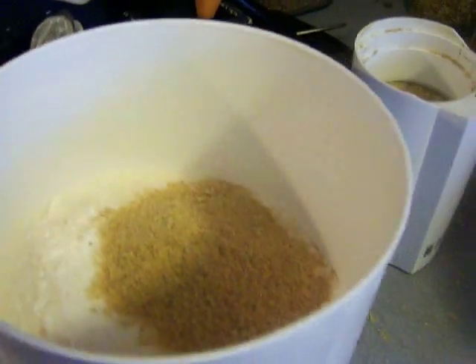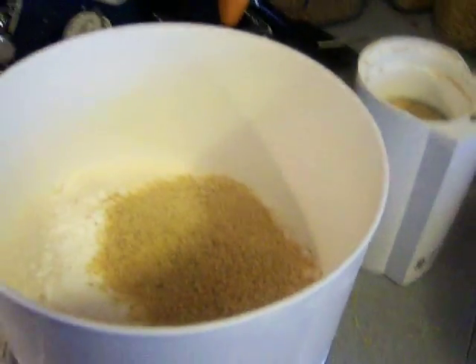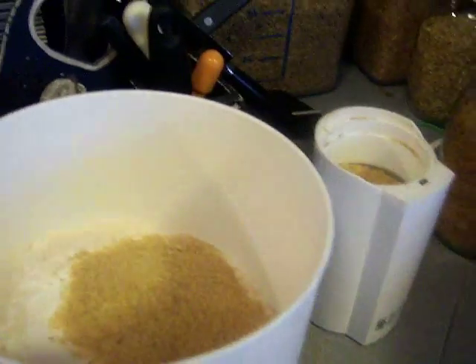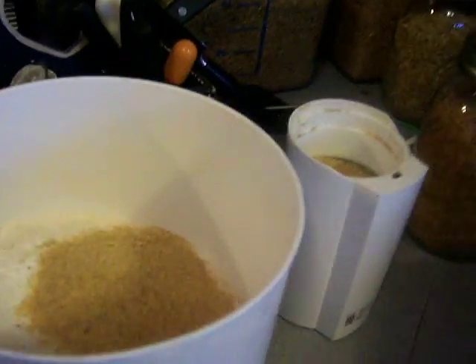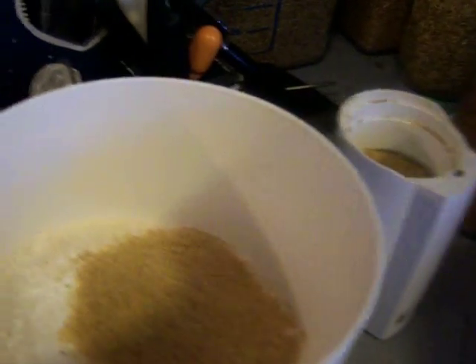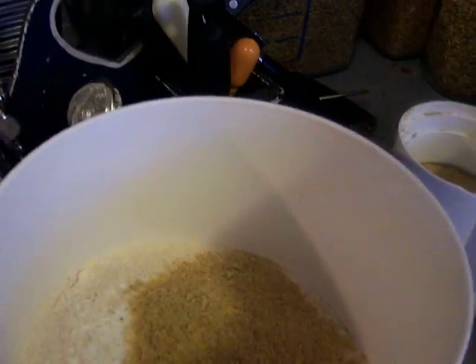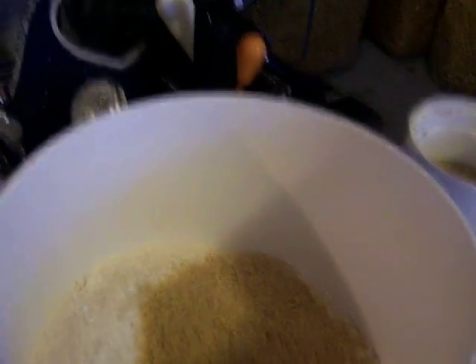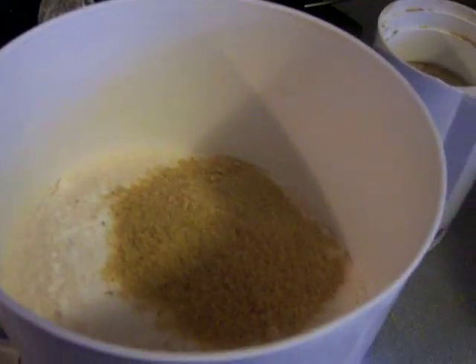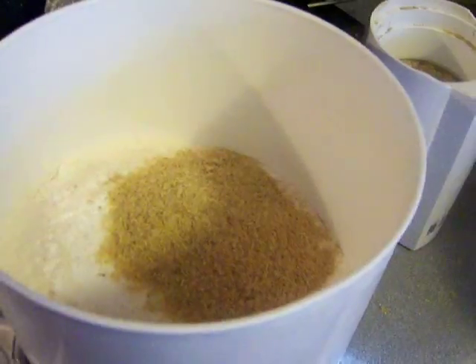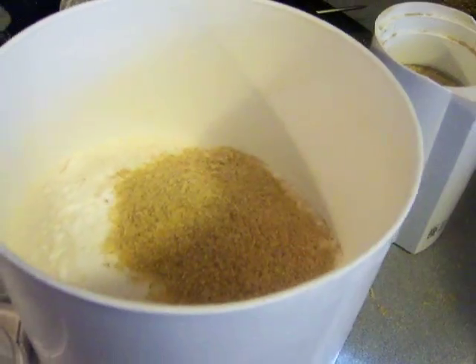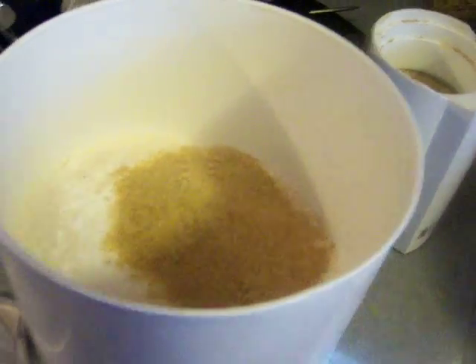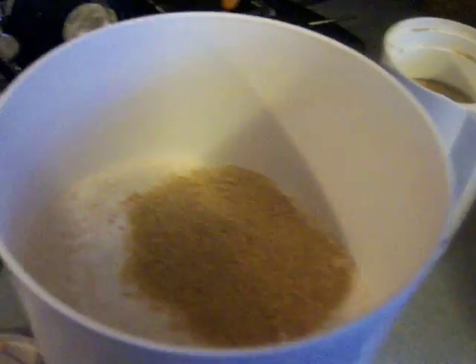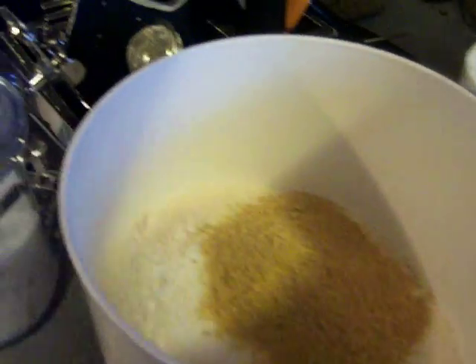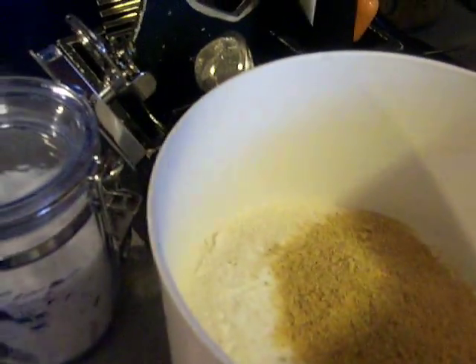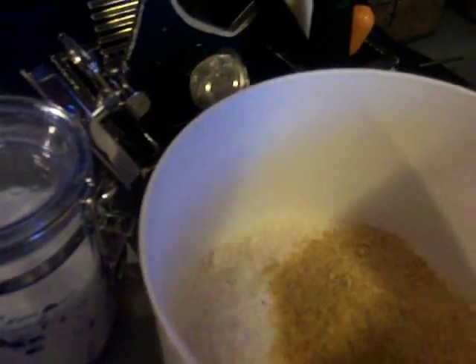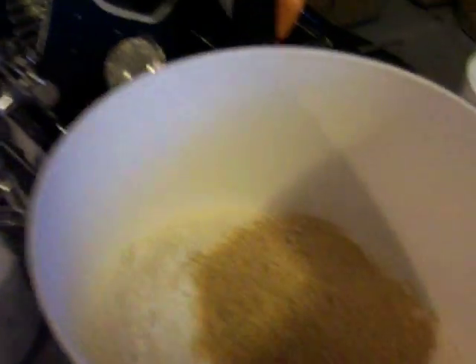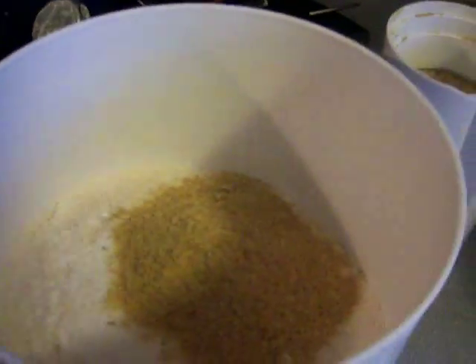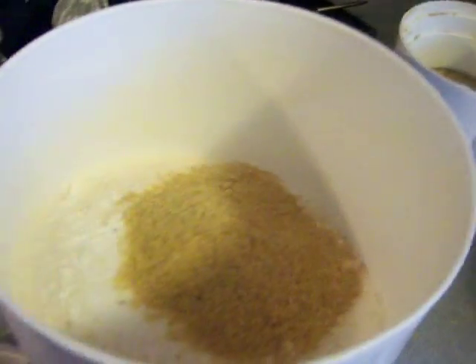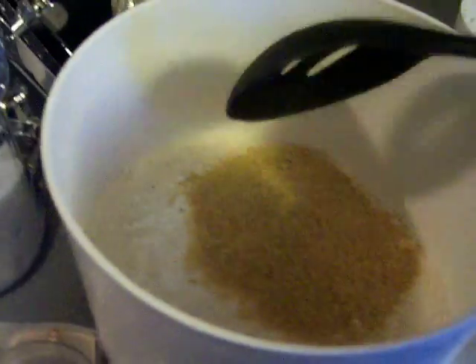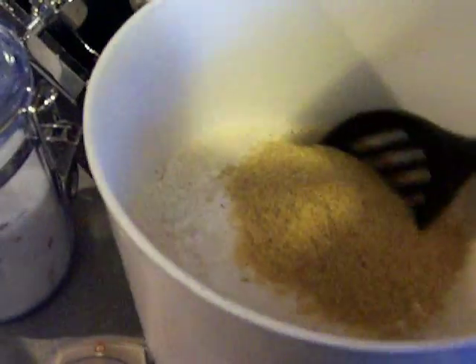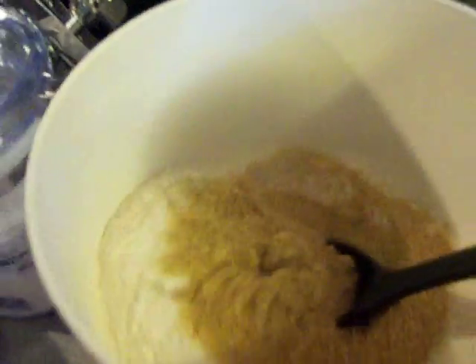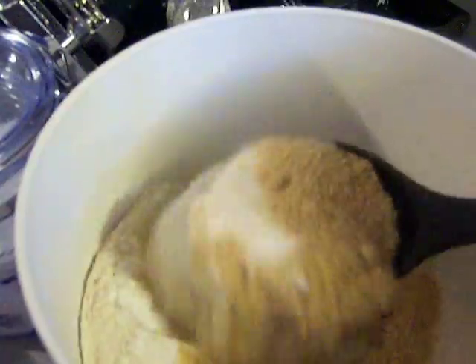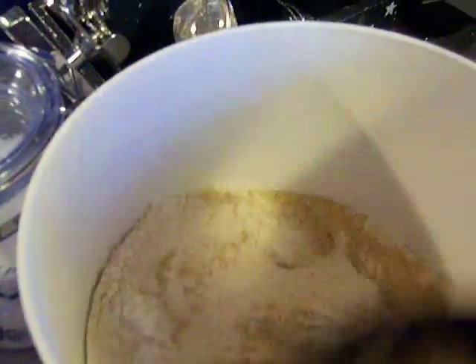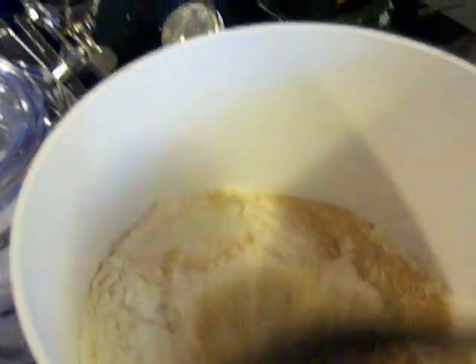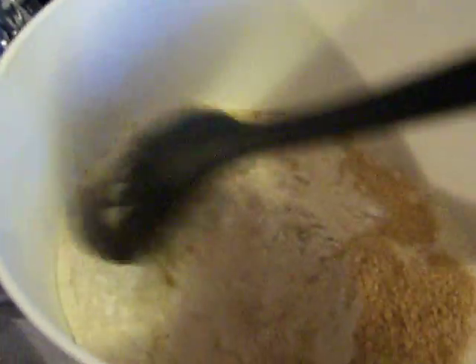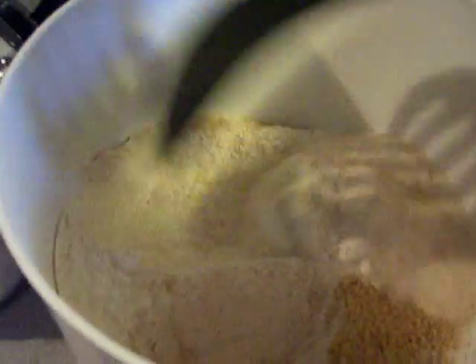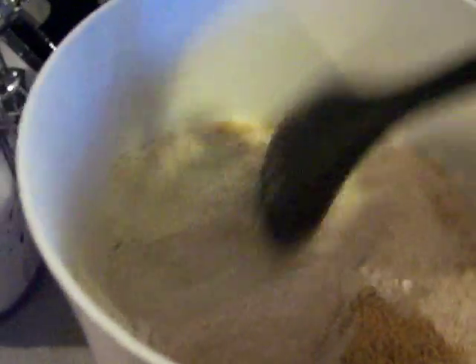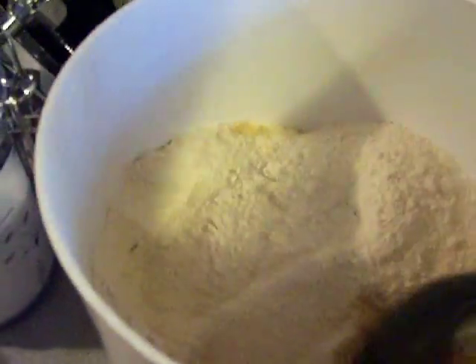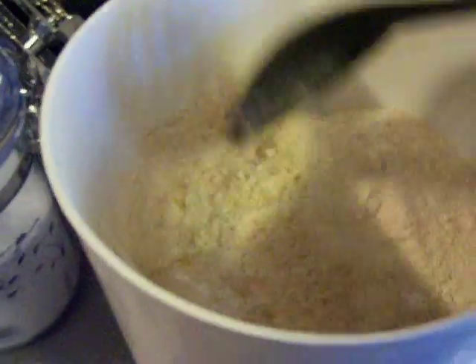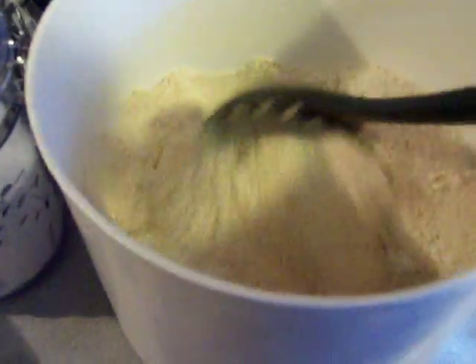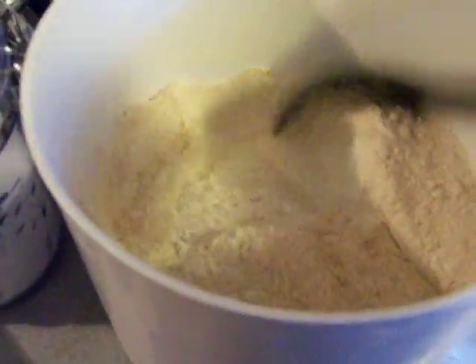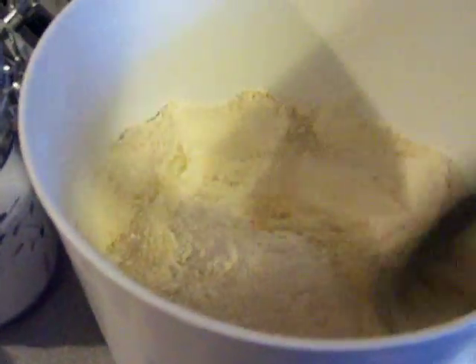Here I've got the fresh ground whole wheat flour that is going to go into the cookie dough. I've added some flax meal, salt, baking soda, and baking powder to it.